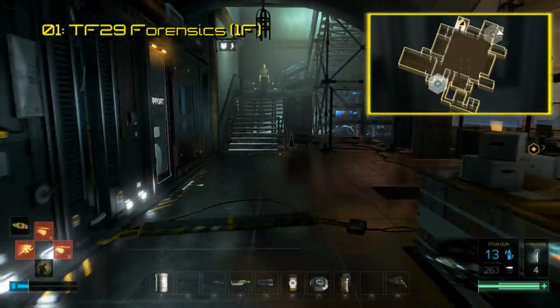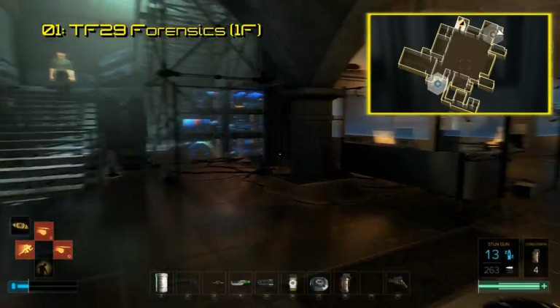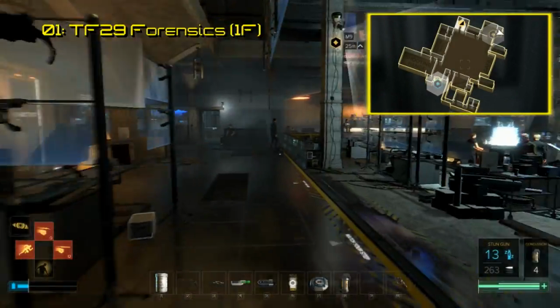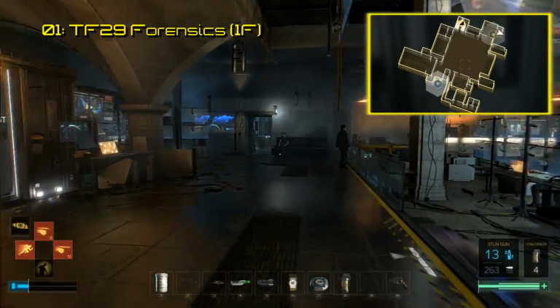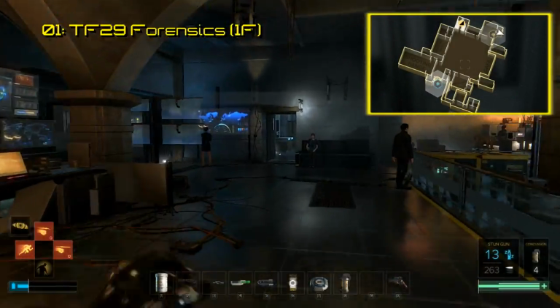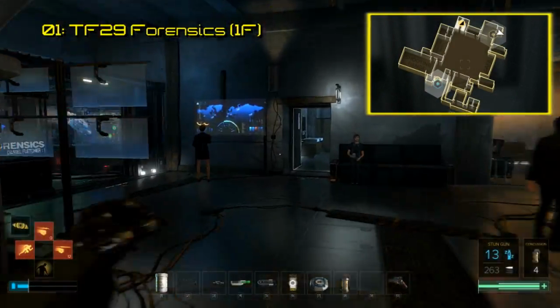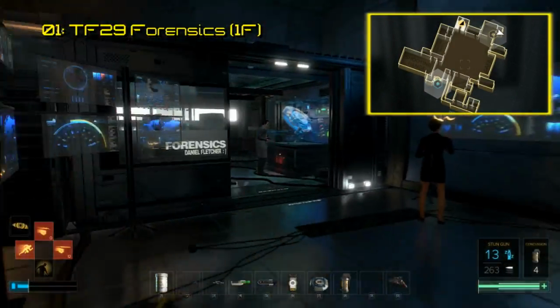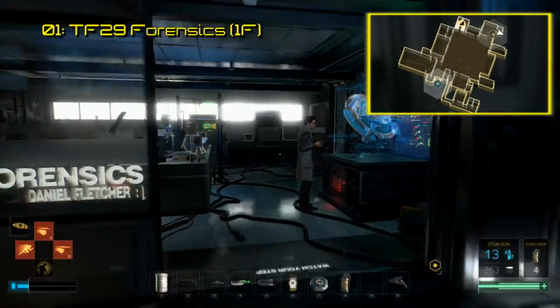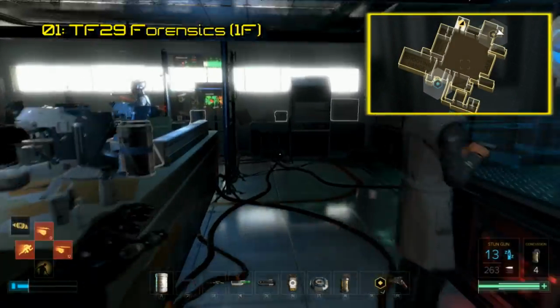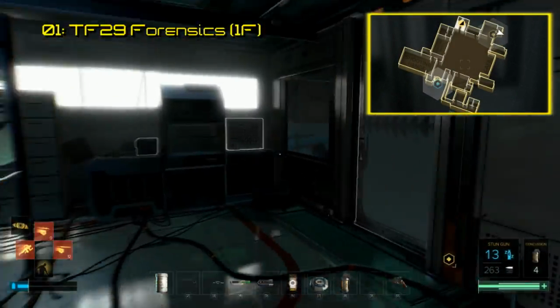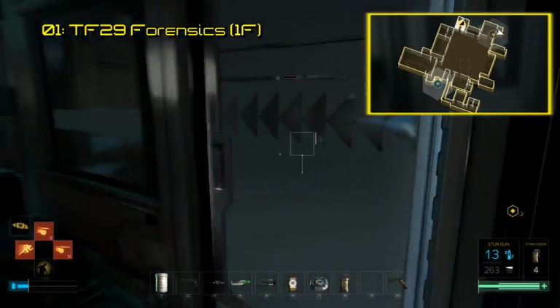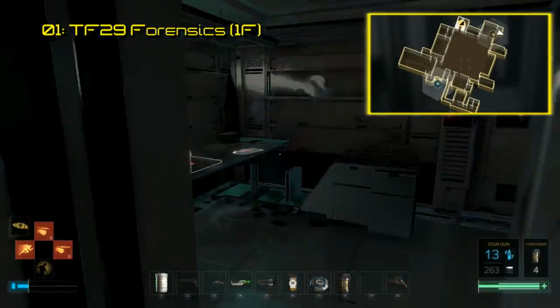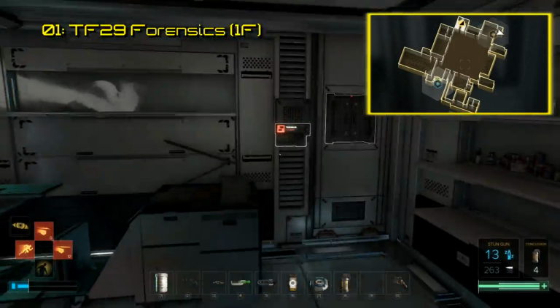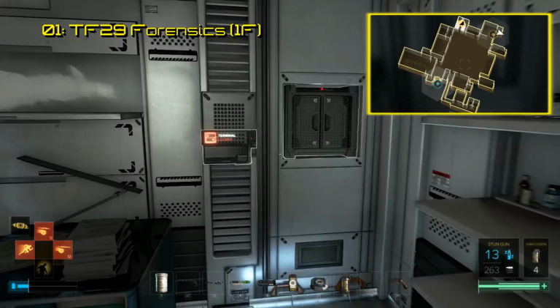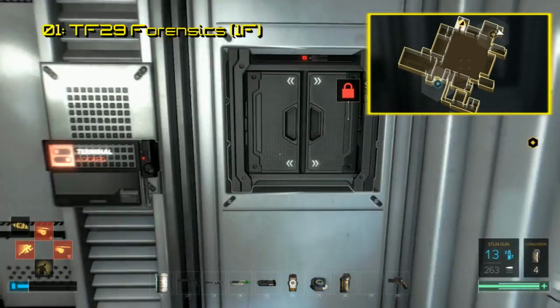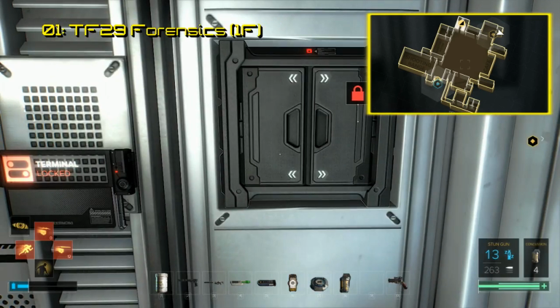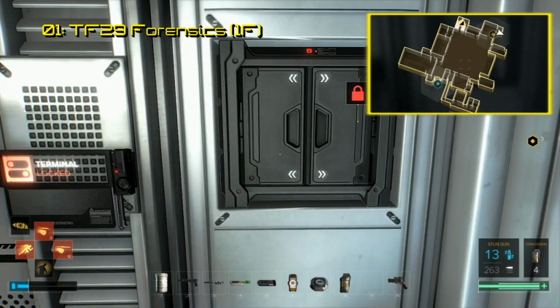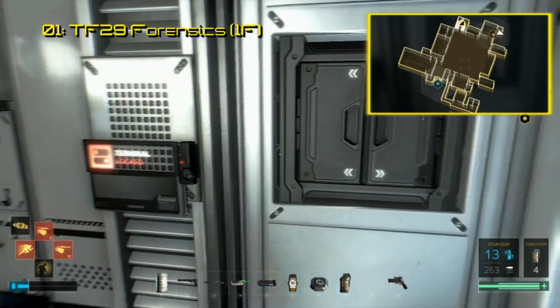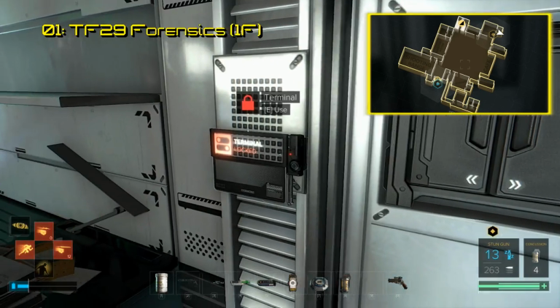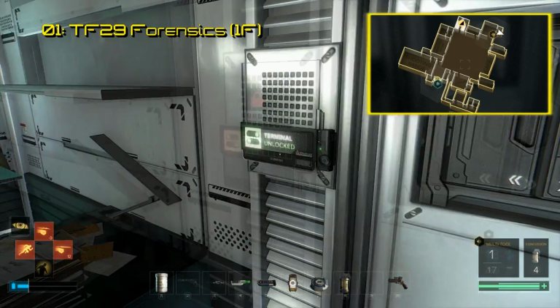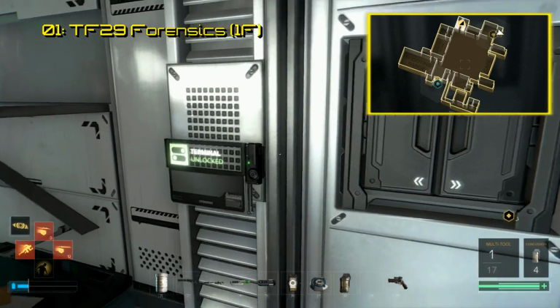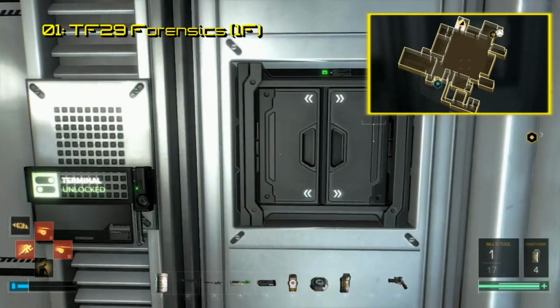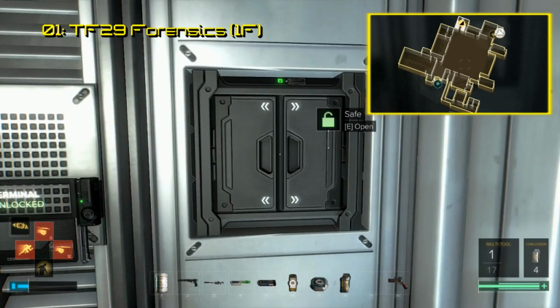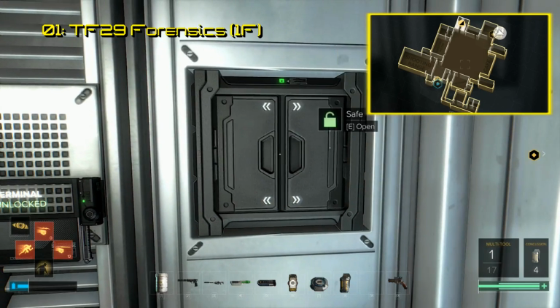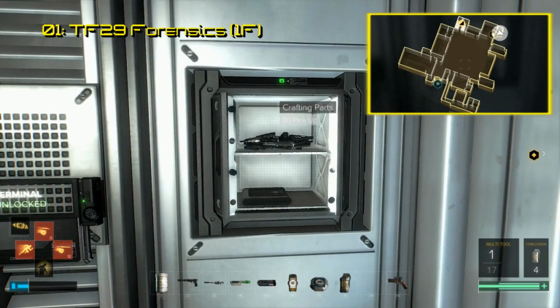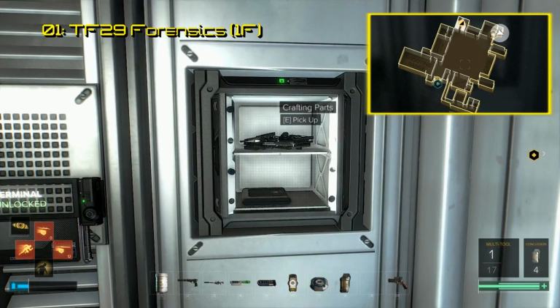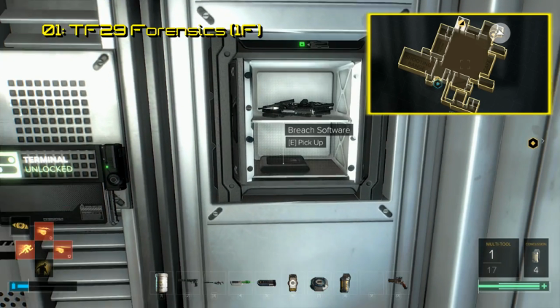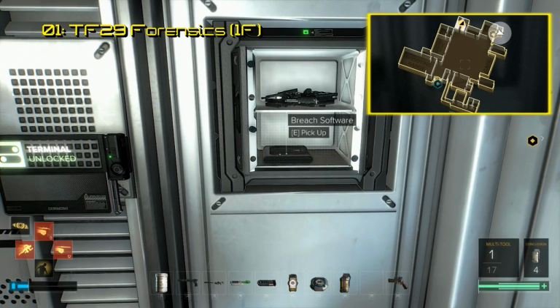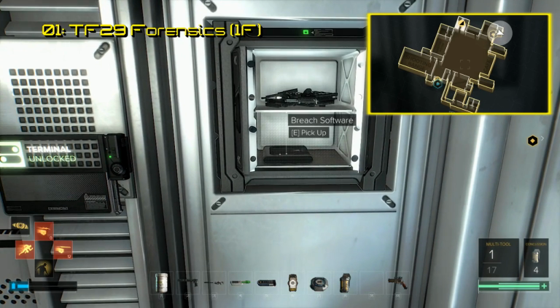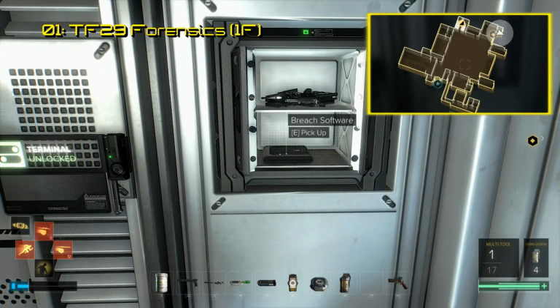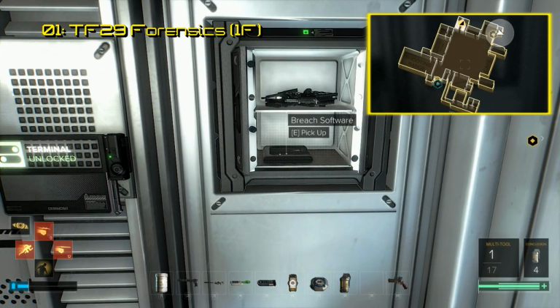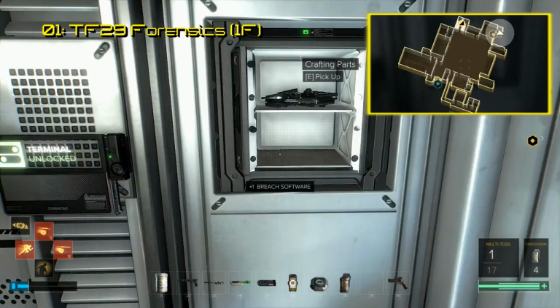The first piece of Breach software is found in the Task Force 29 headquarters in the Forensics Lab. There's a room in the back with a locked safe. Hack your way in or find the keycode and the software is yours.